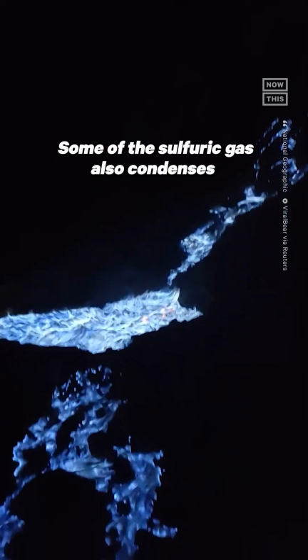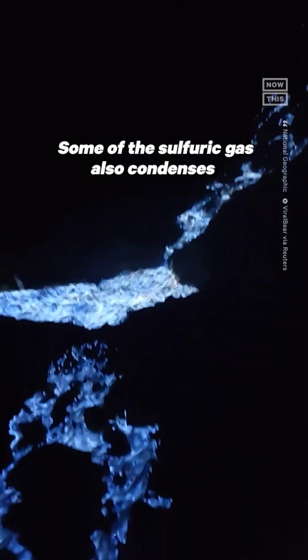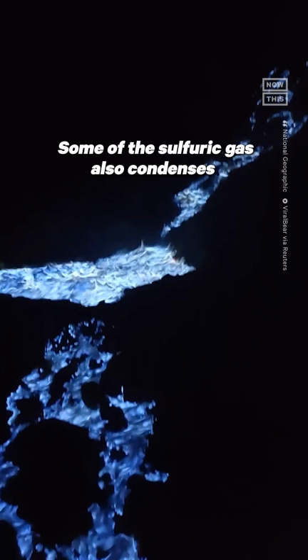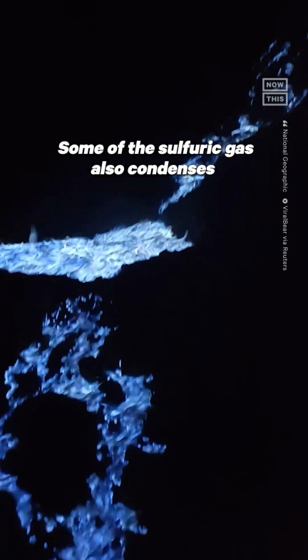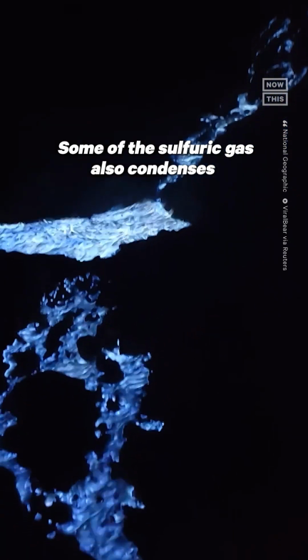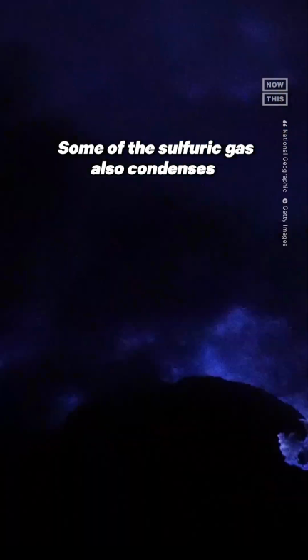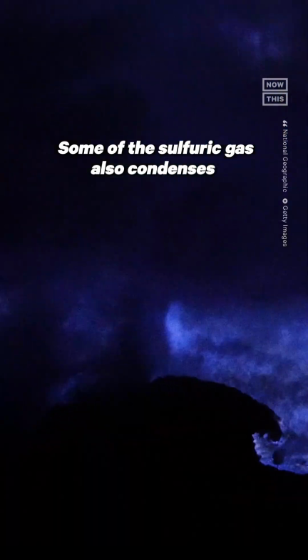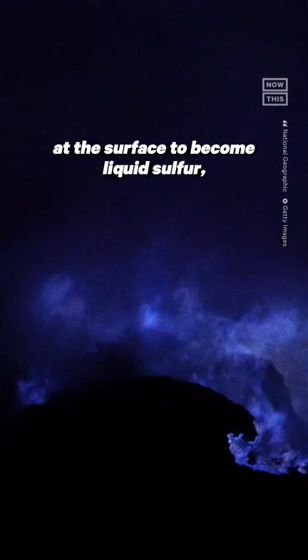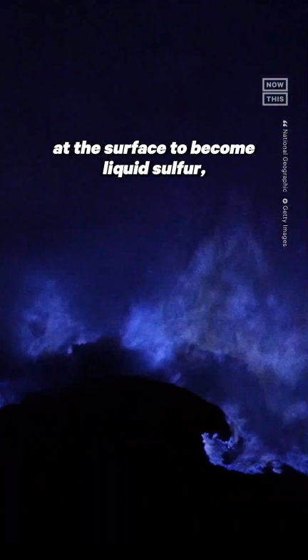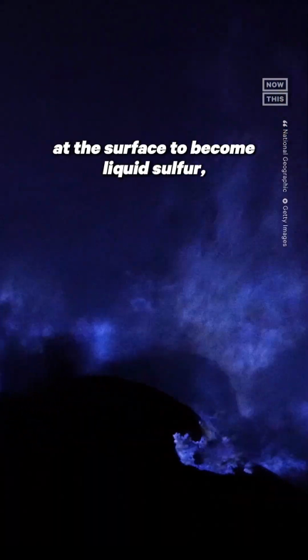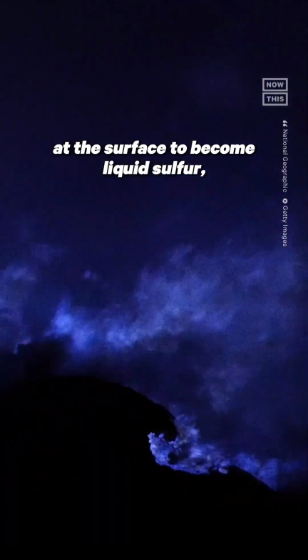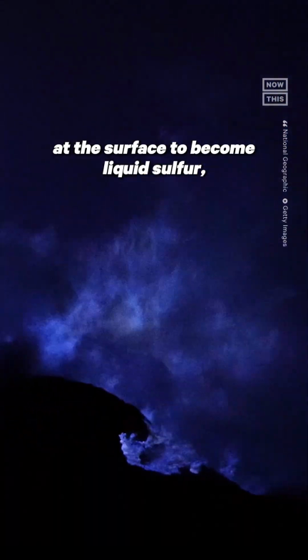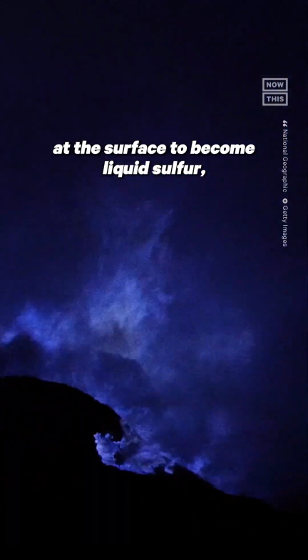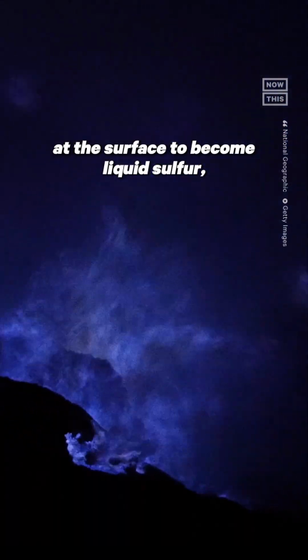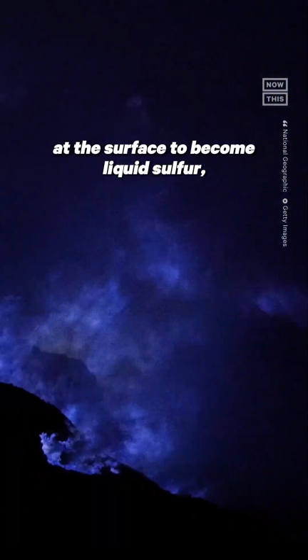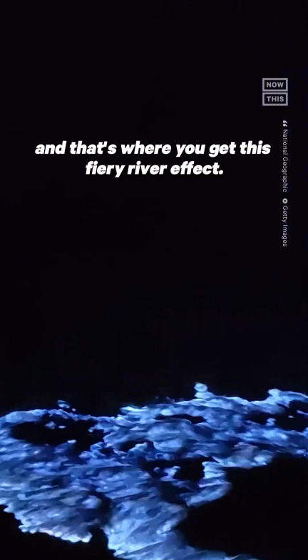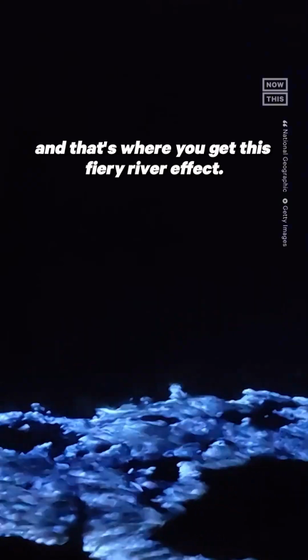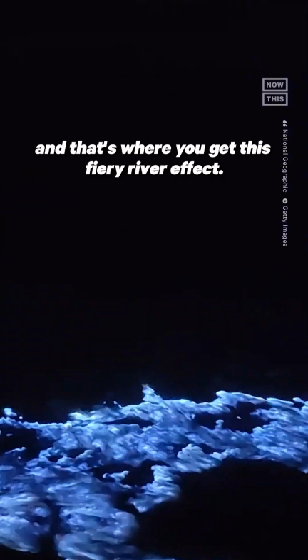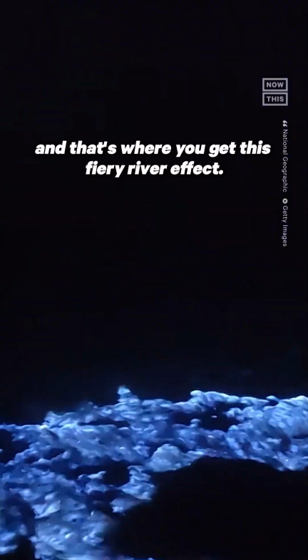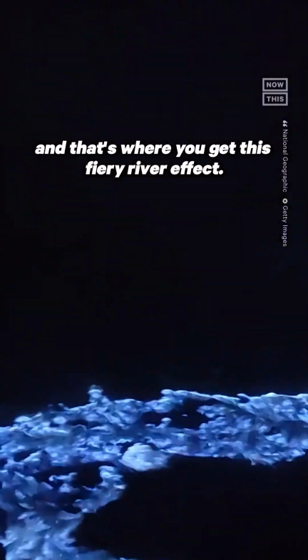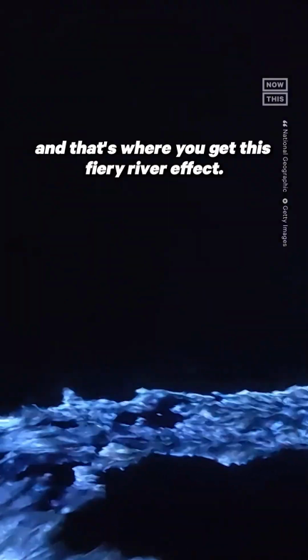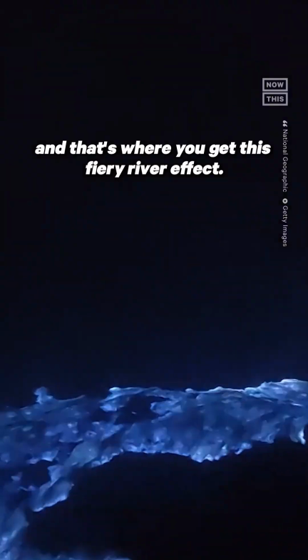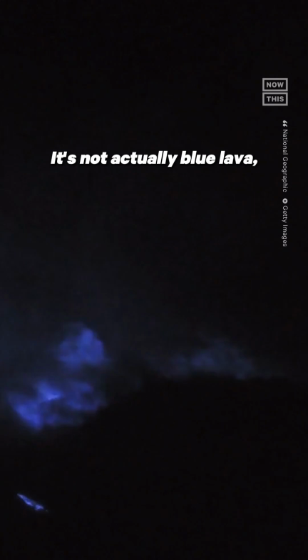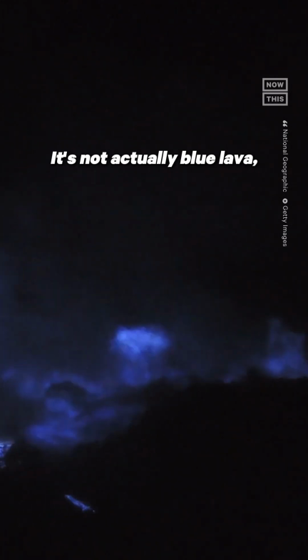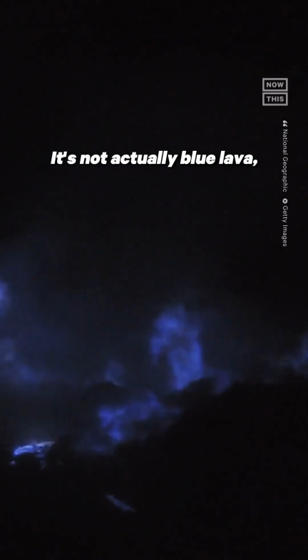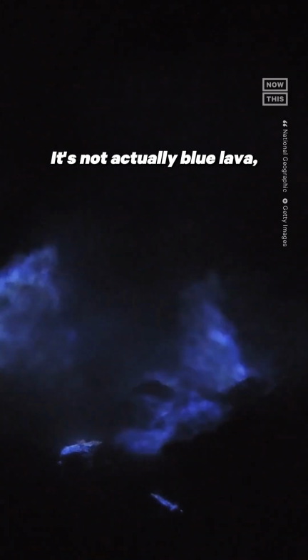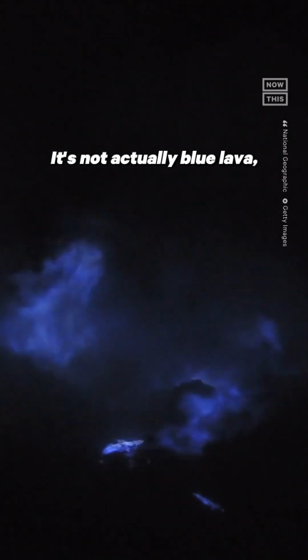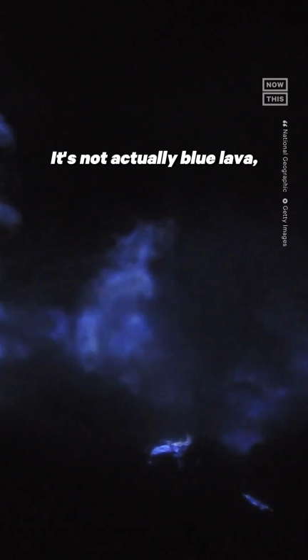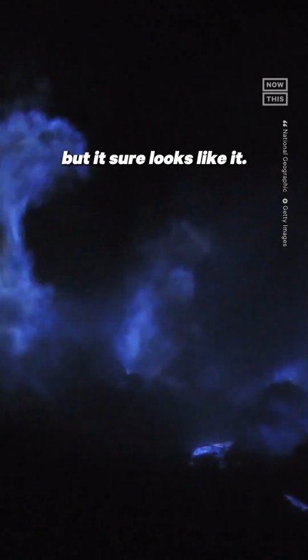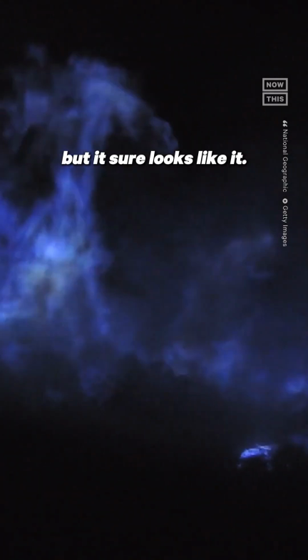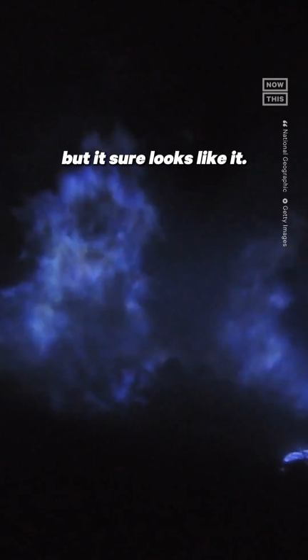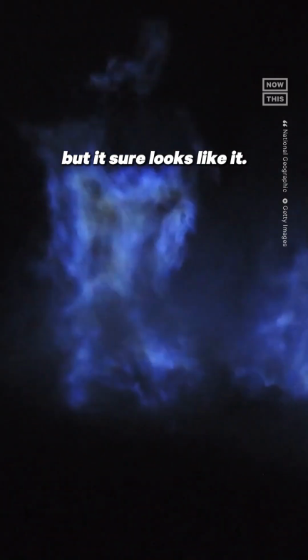Some of the sulfuric gas also condenses at the surface to become liquid sulfur, and that's where you get this fiery river effect. It's not actually blue lava, but it sure looks like it.